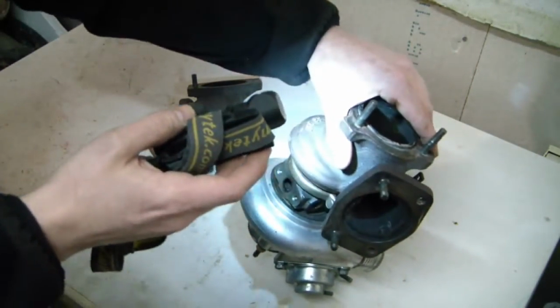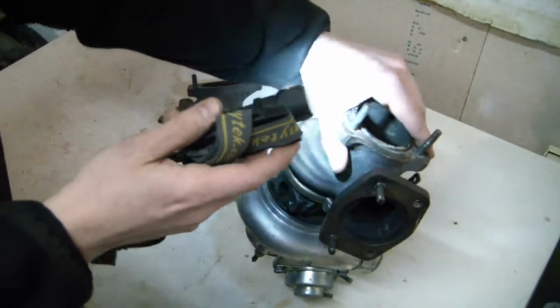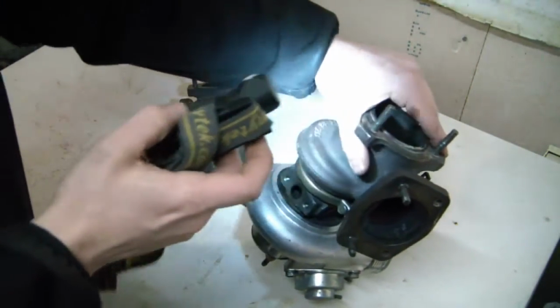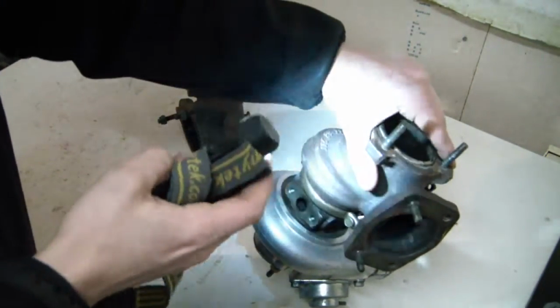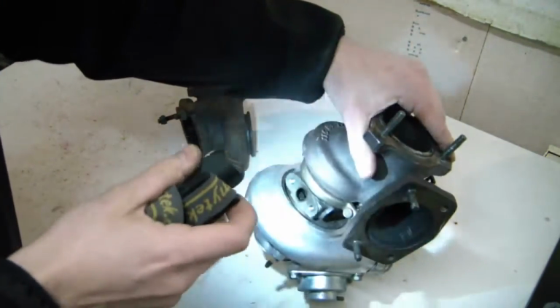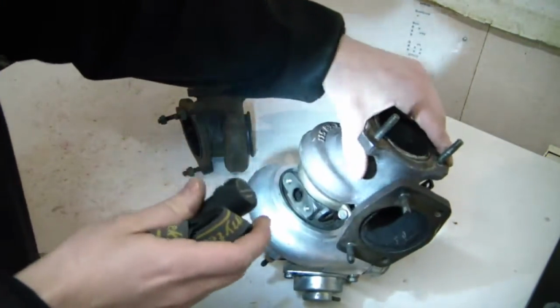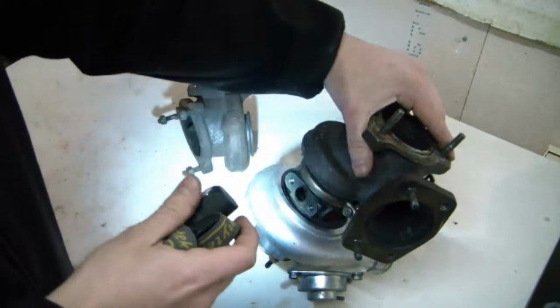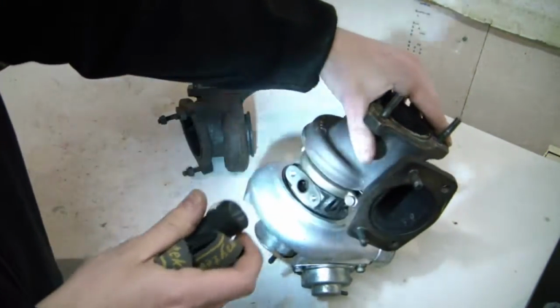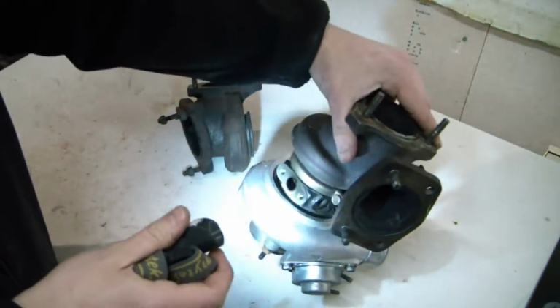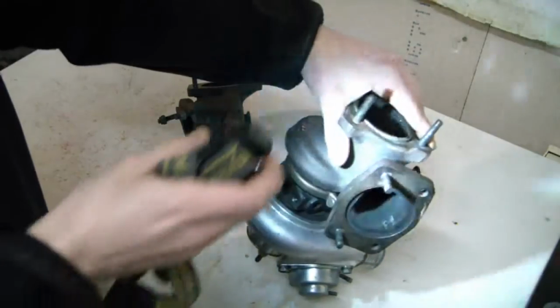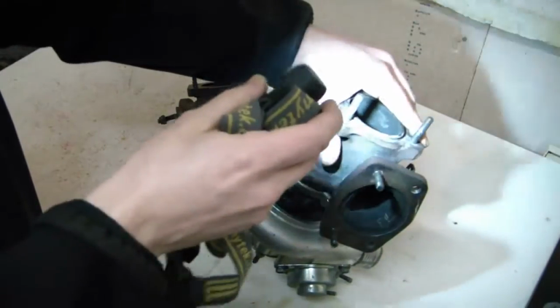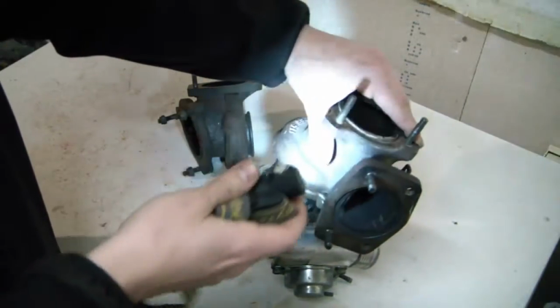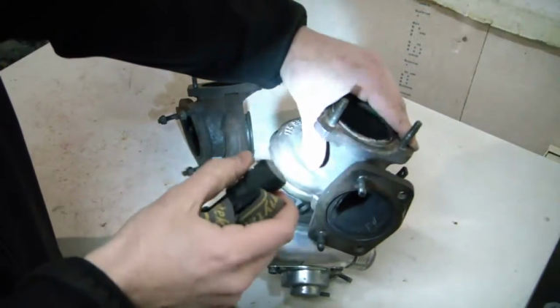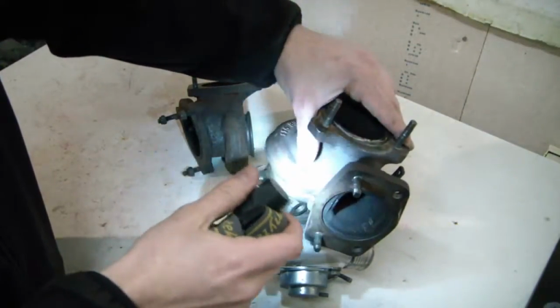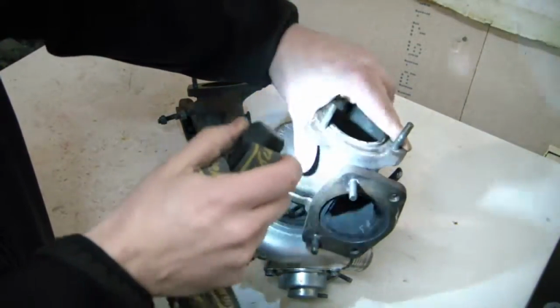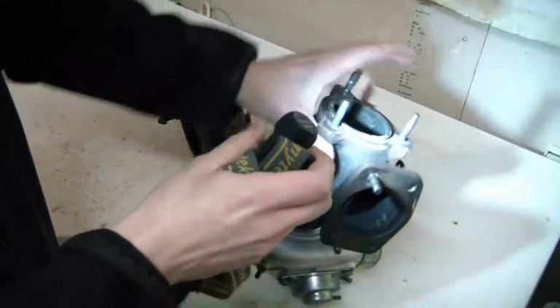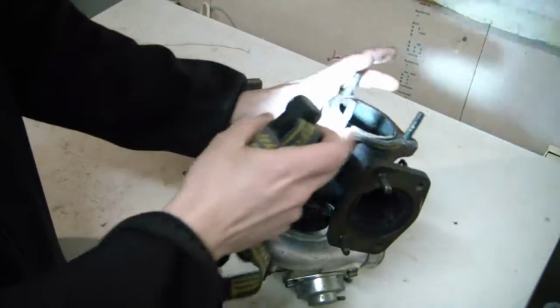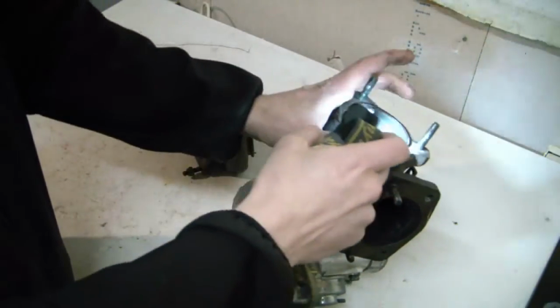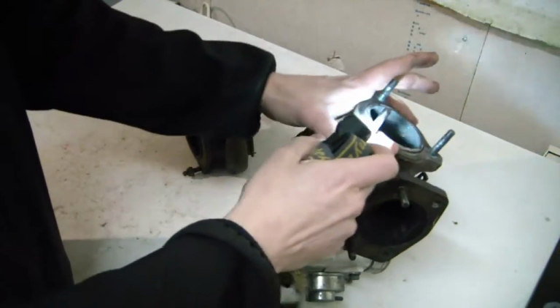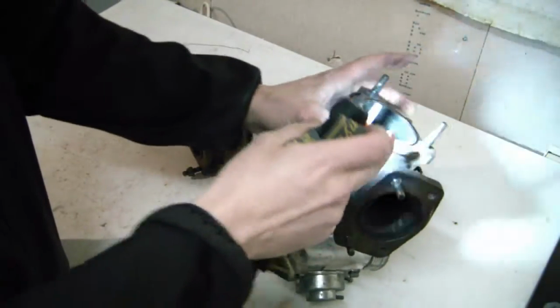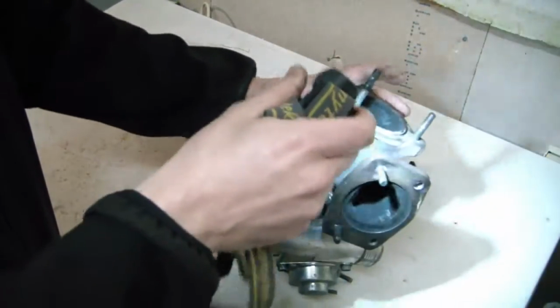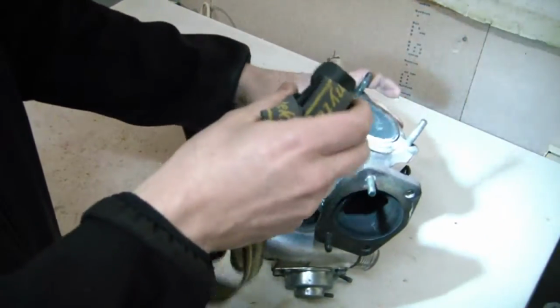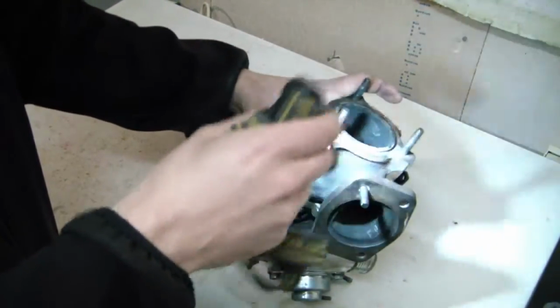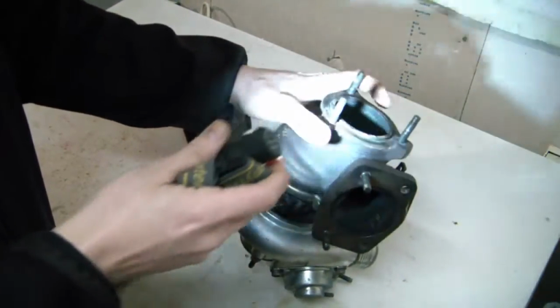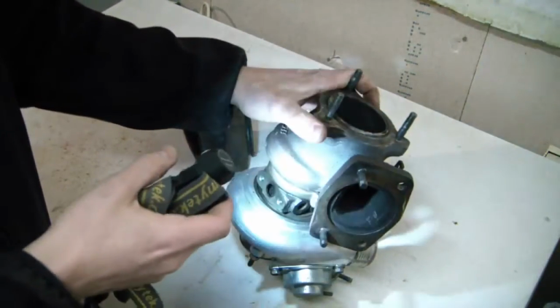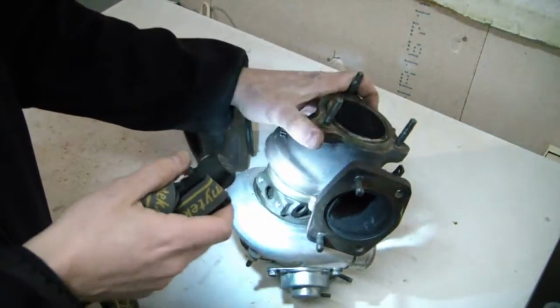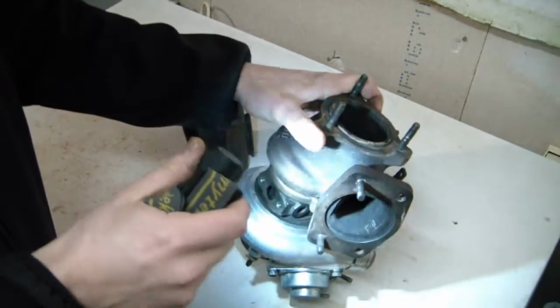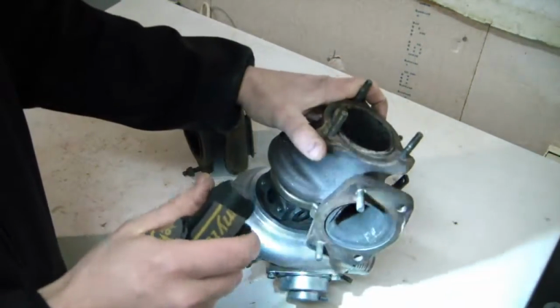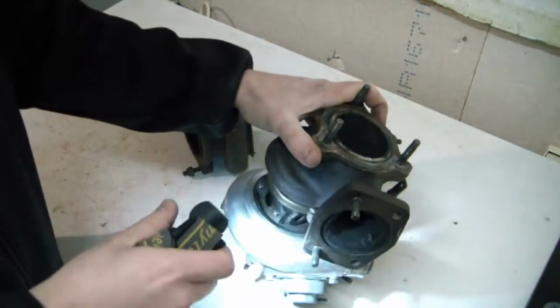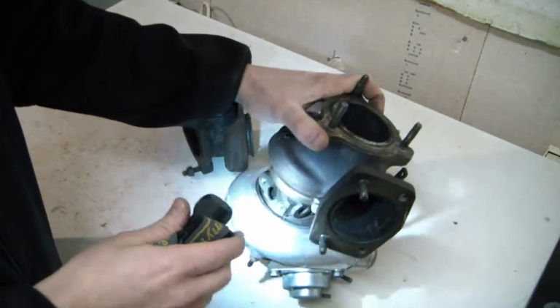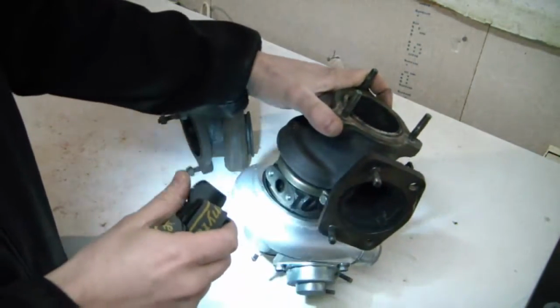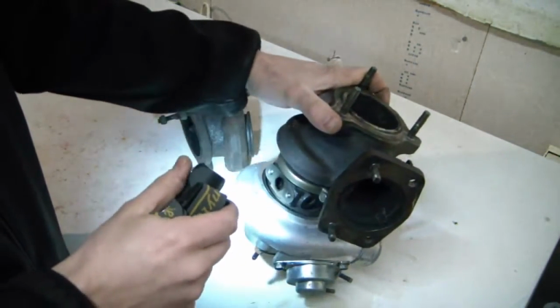So if you're switching from a G-series turbo to a T-series, you need to change the downpipe fitting. There are adapters available for this, so it's much easier nowadays.